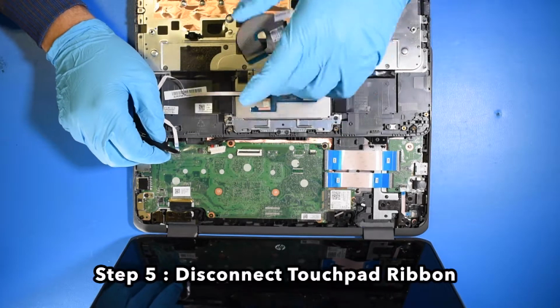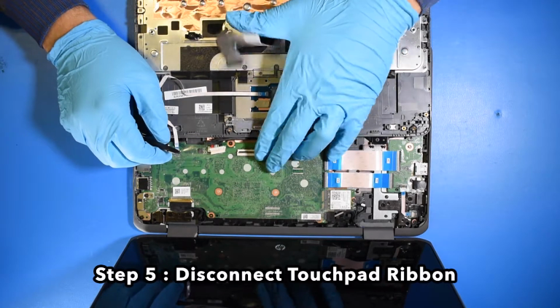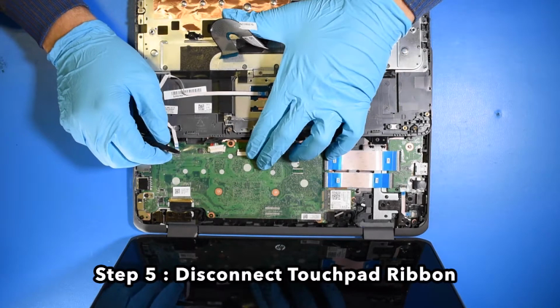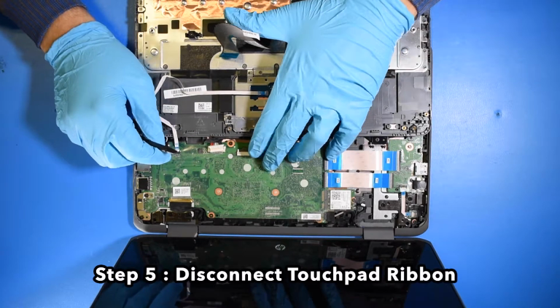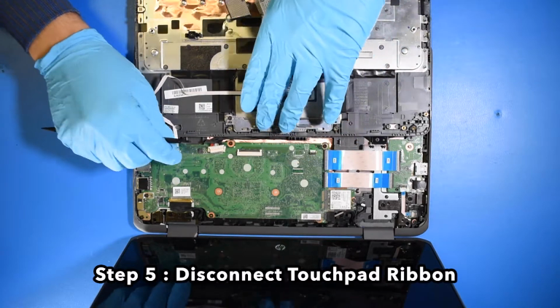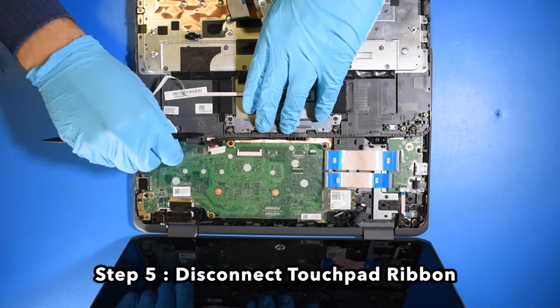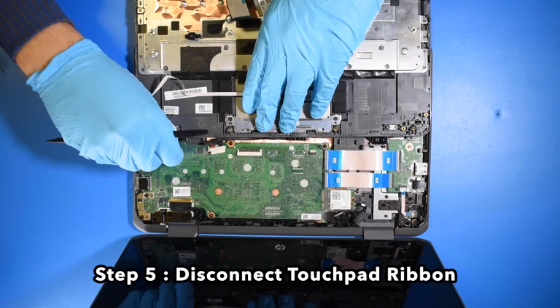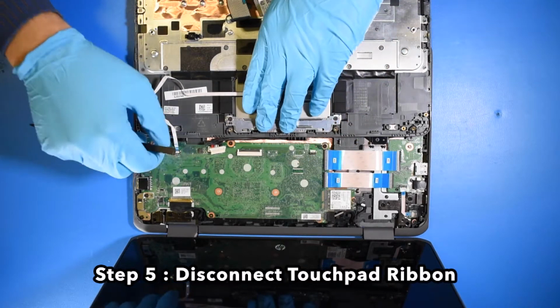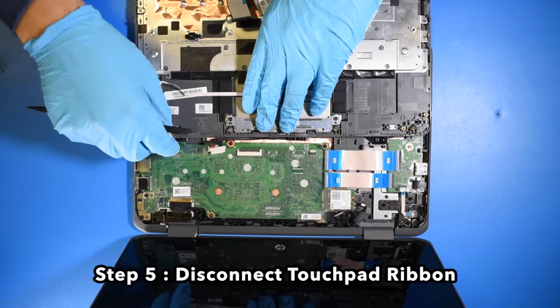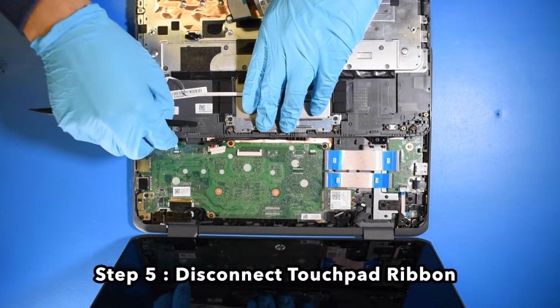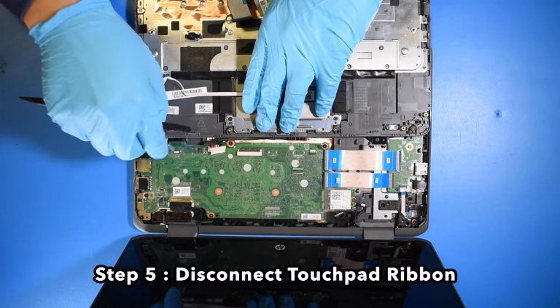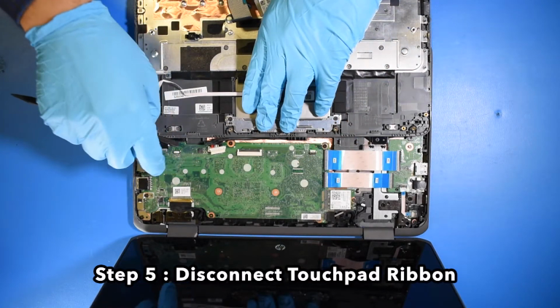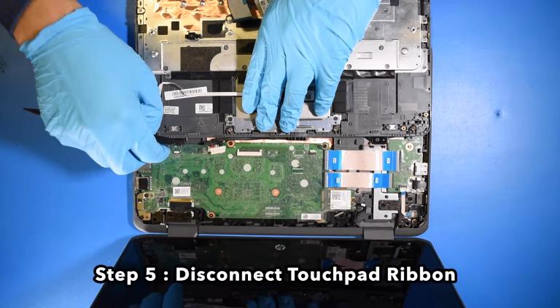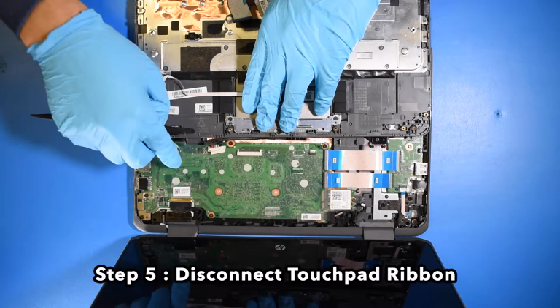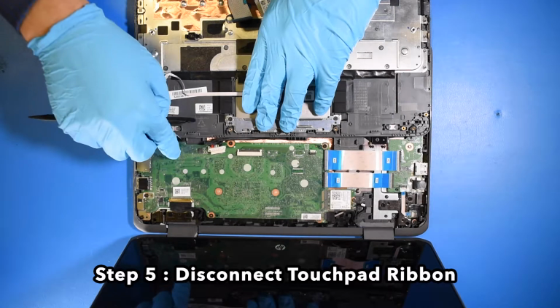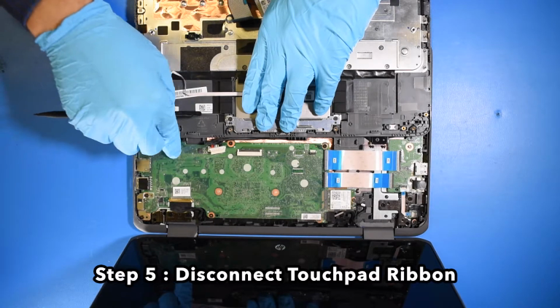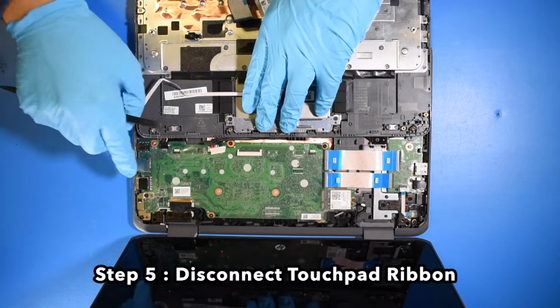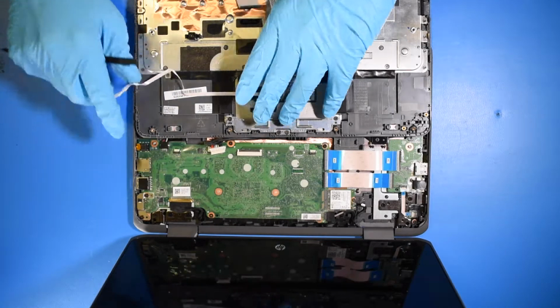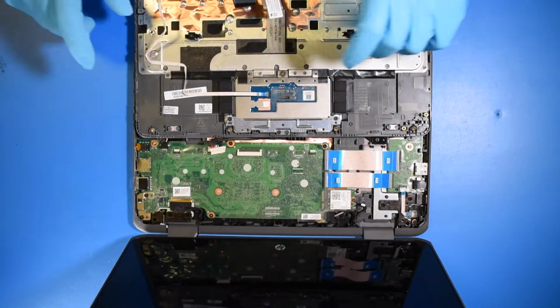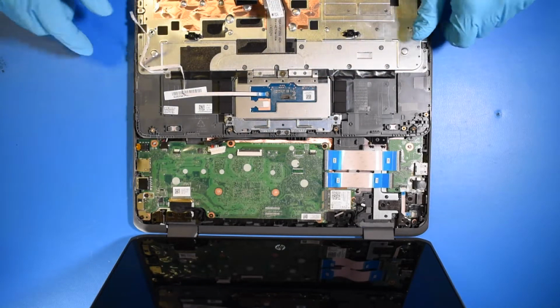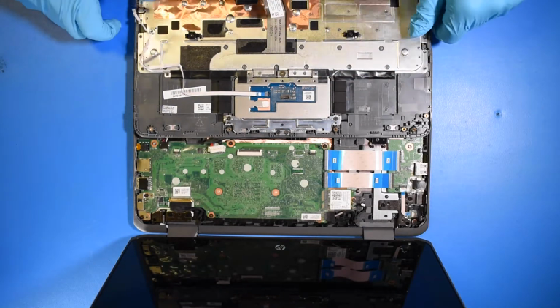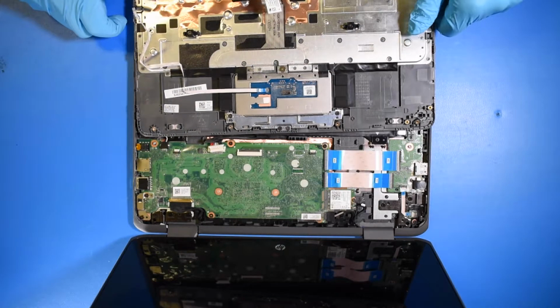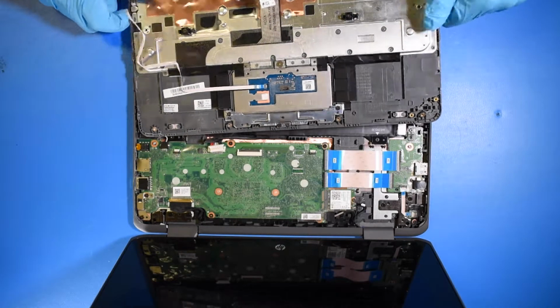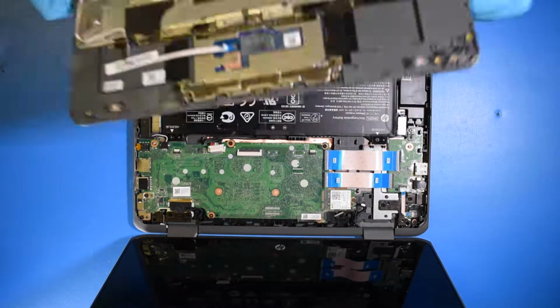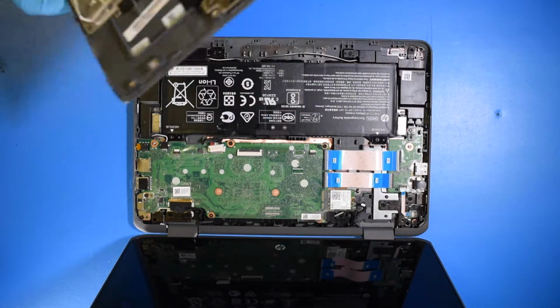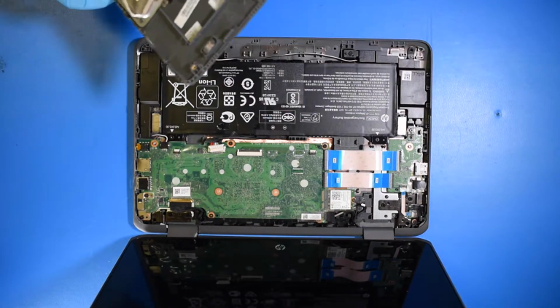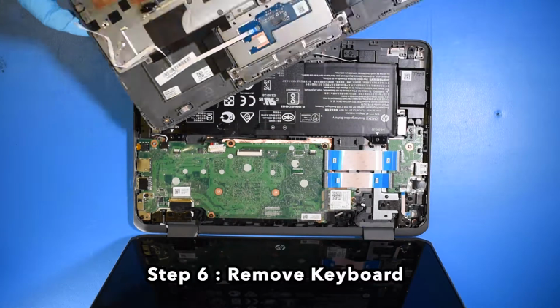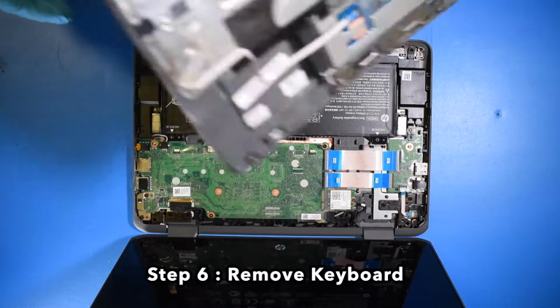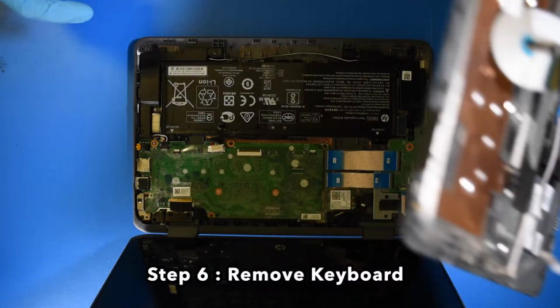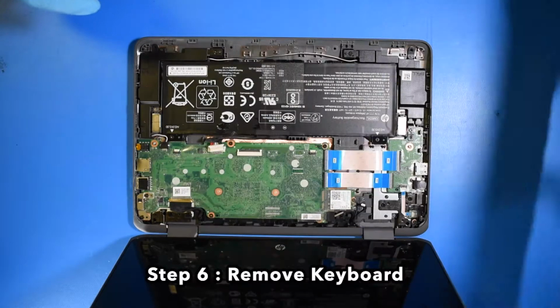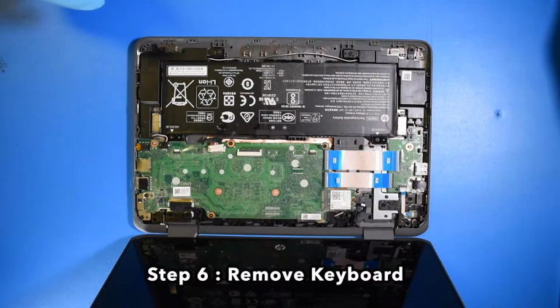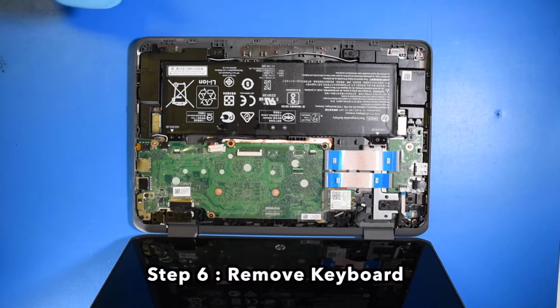Step 5. Disconnect the touchpad ribbon. Step 6. Remove the keyboard.